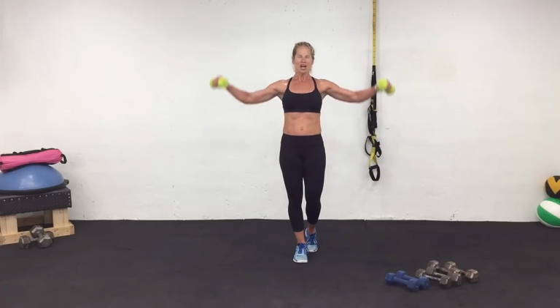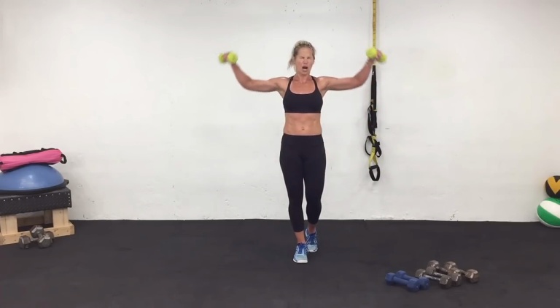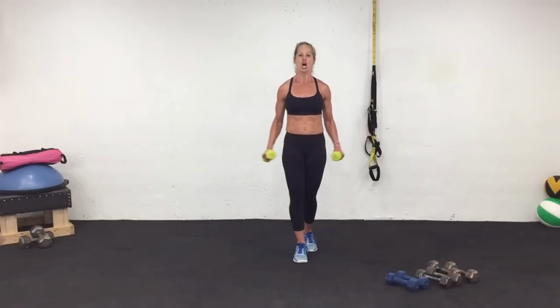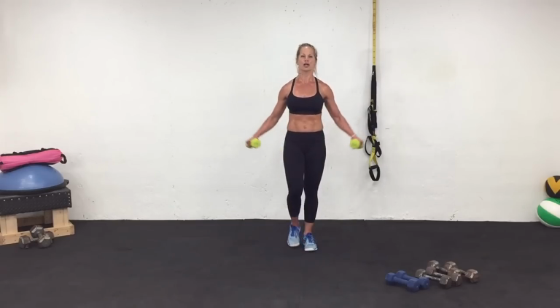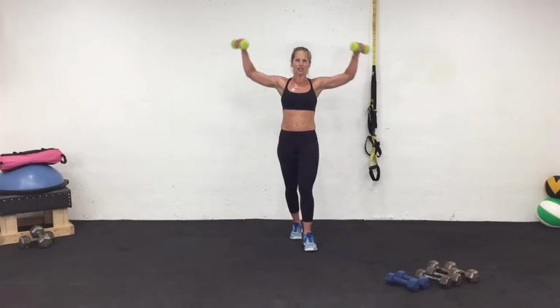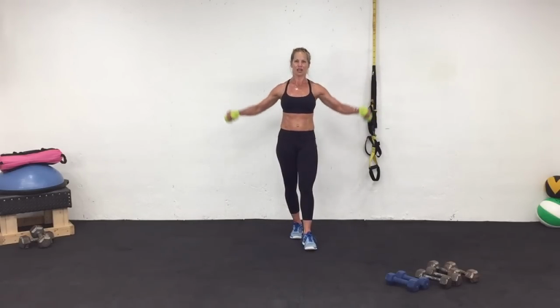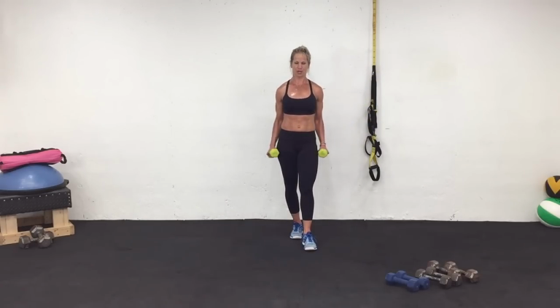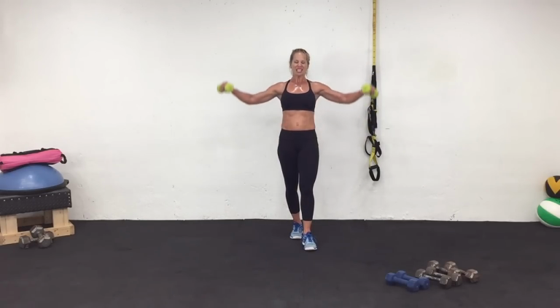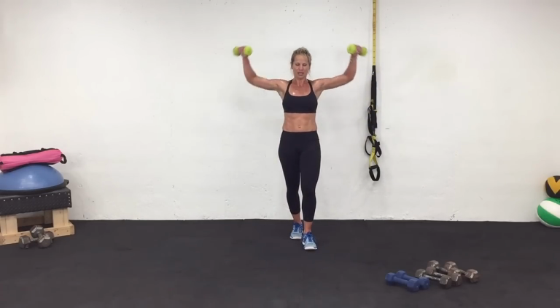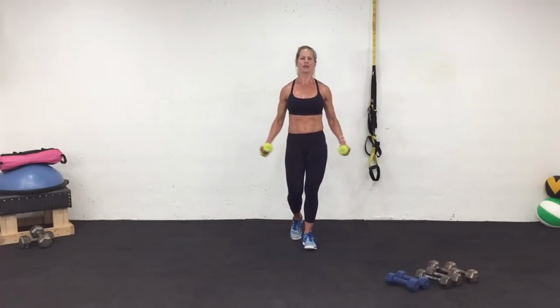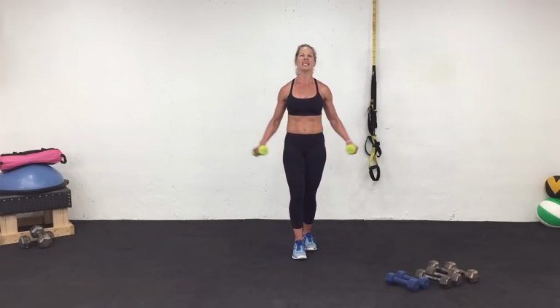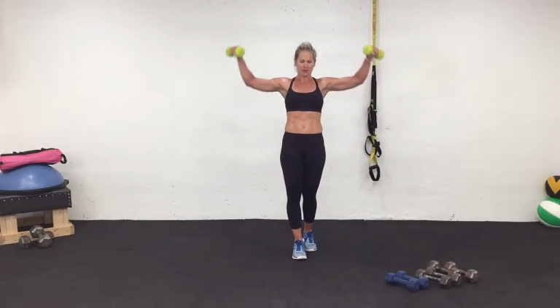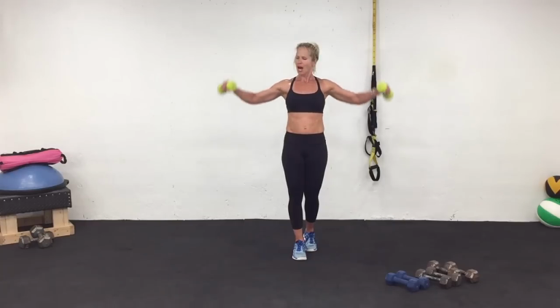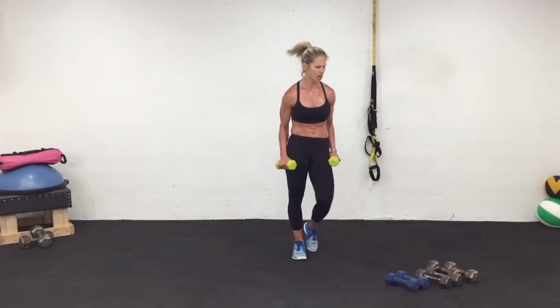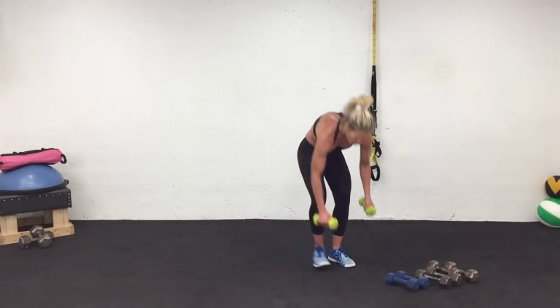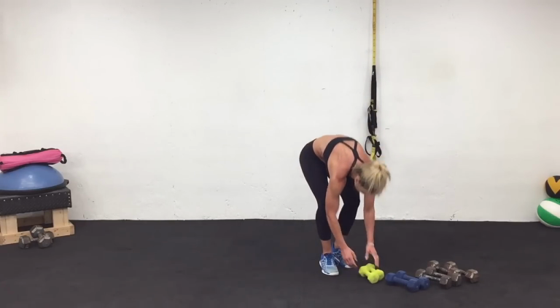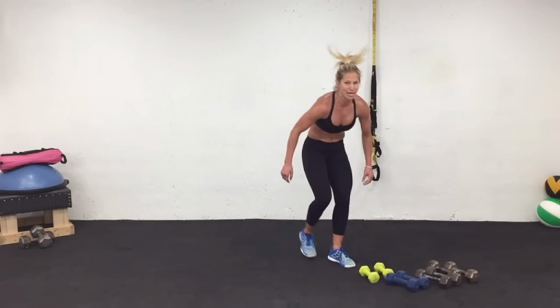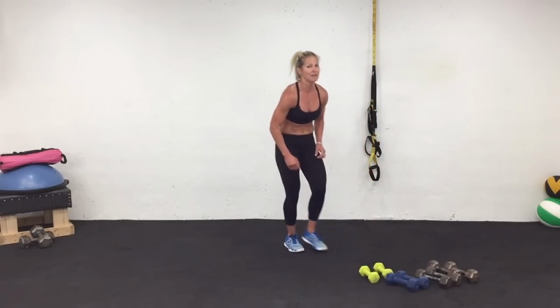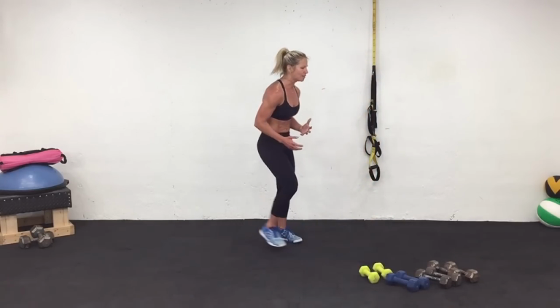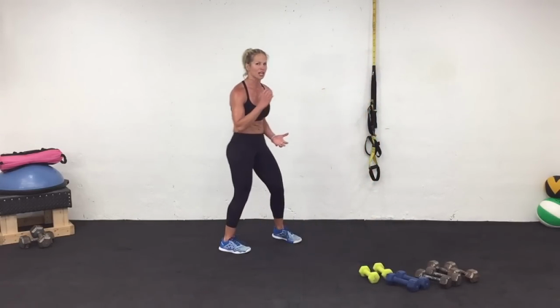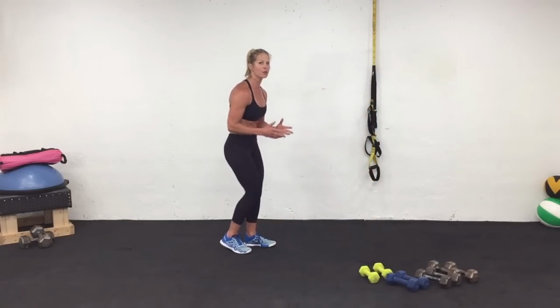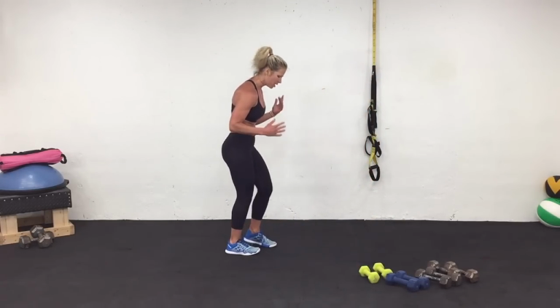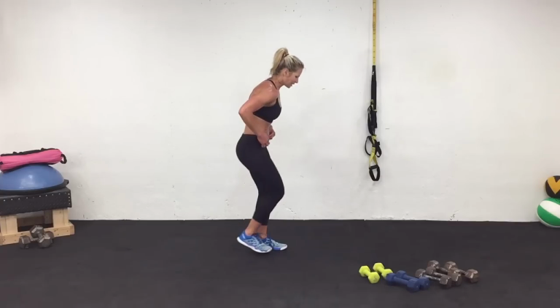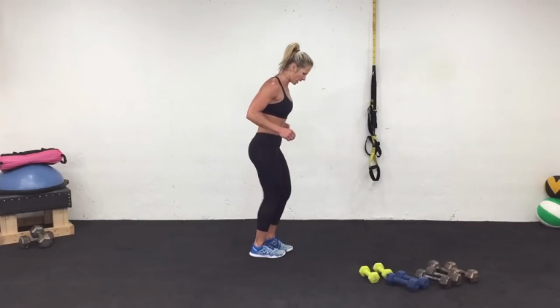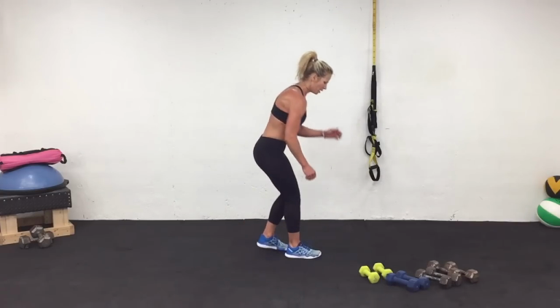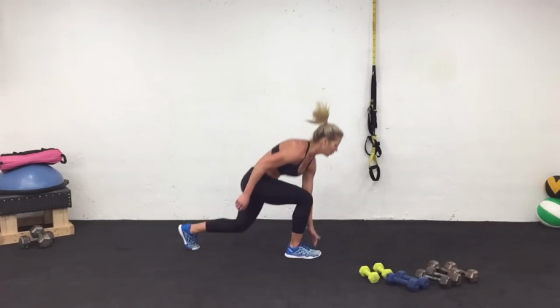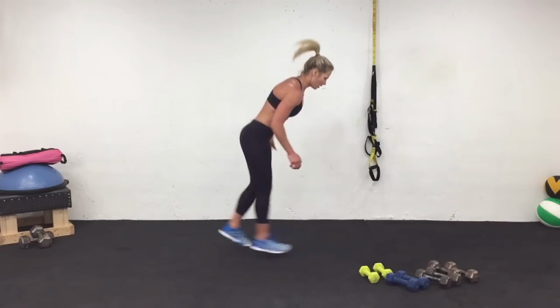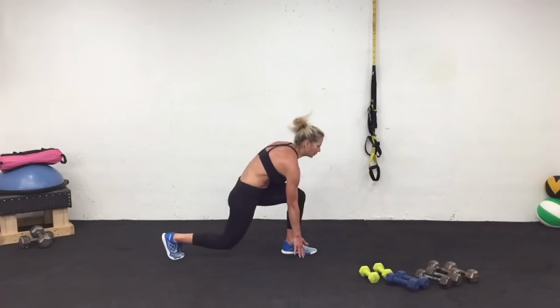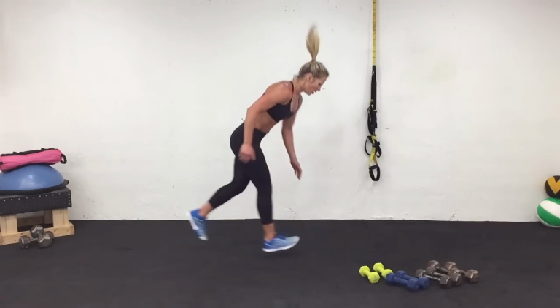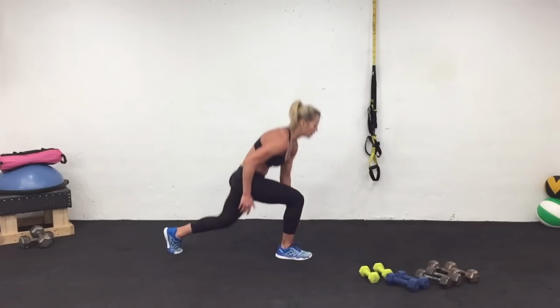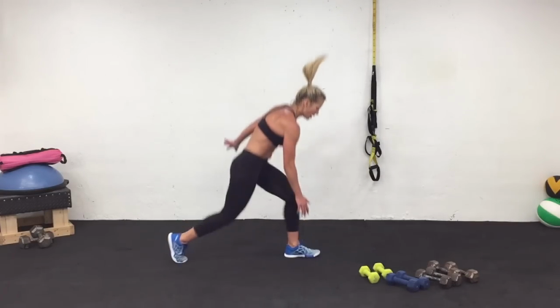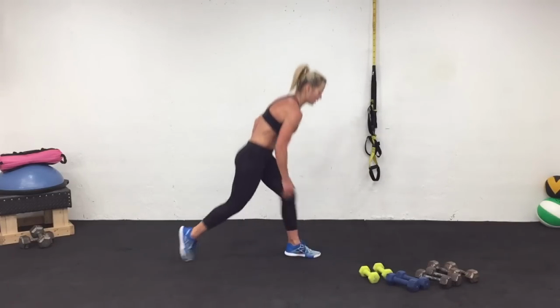Three, two, one. Rest. Cycle four complete. Breathing heavy, loving it, recovering well. Let's keep going. Prepare and work.